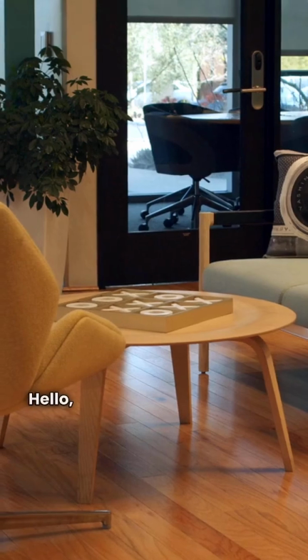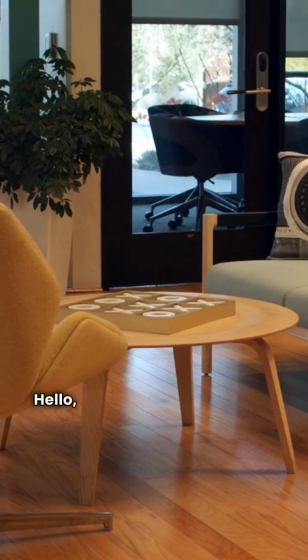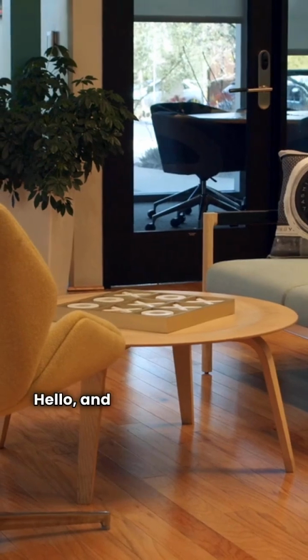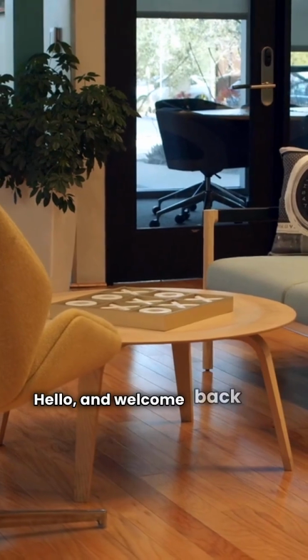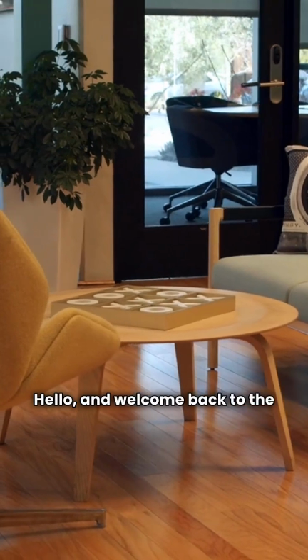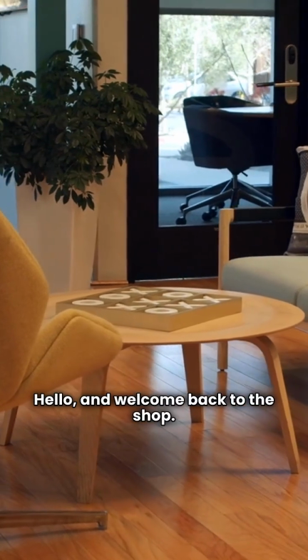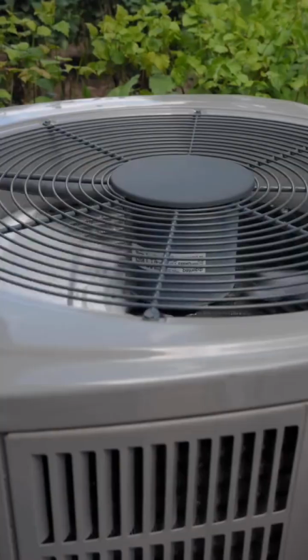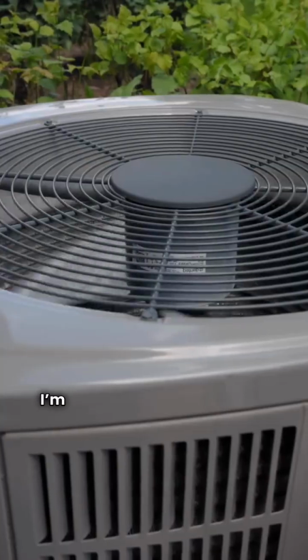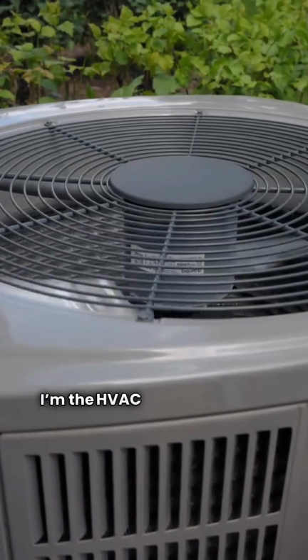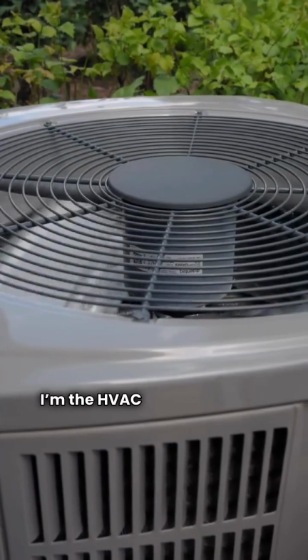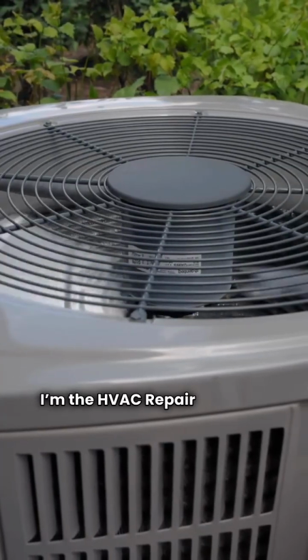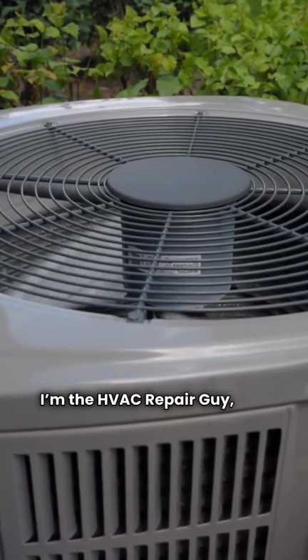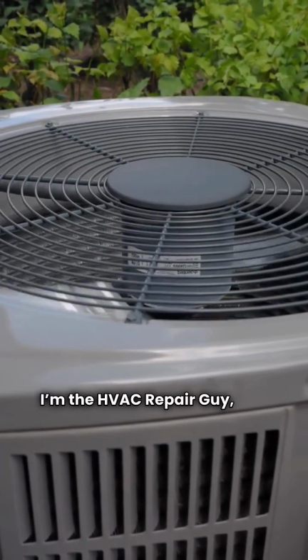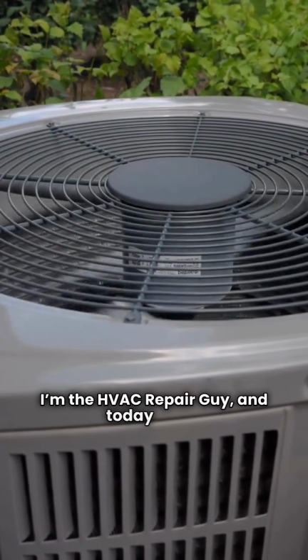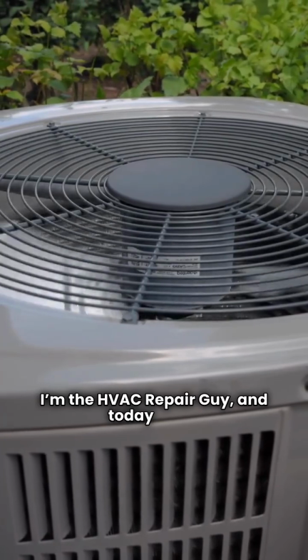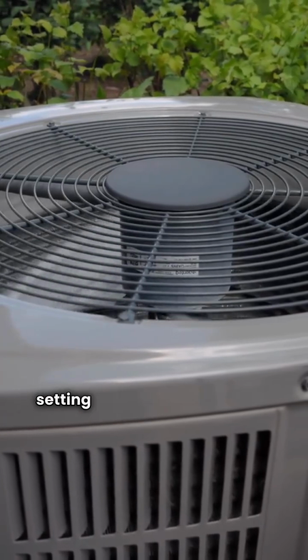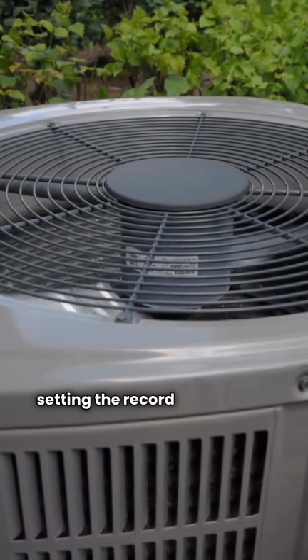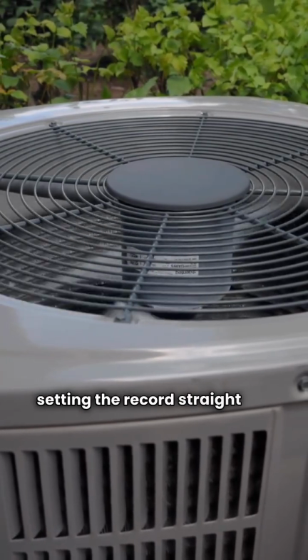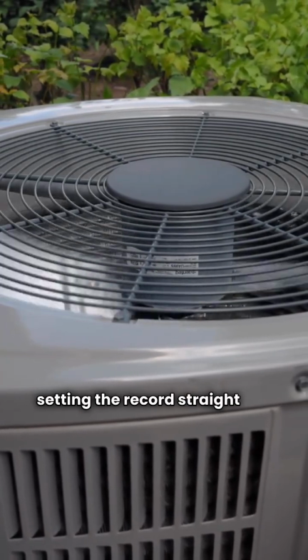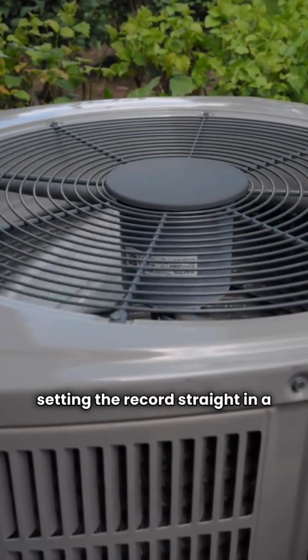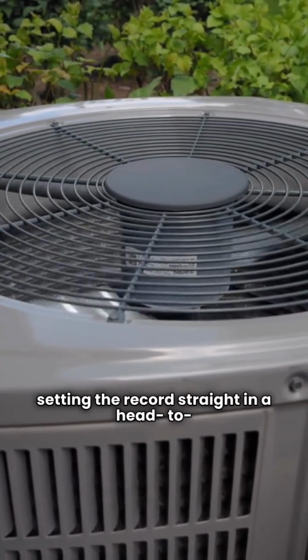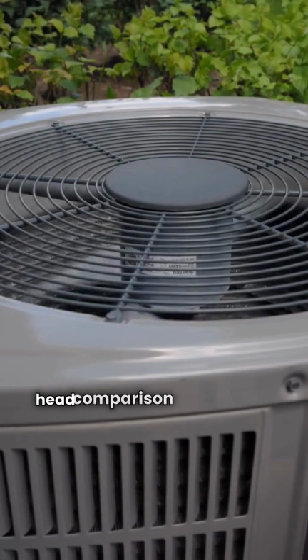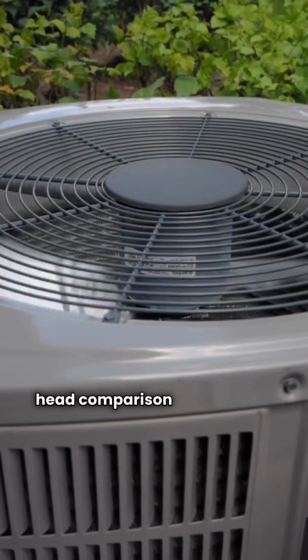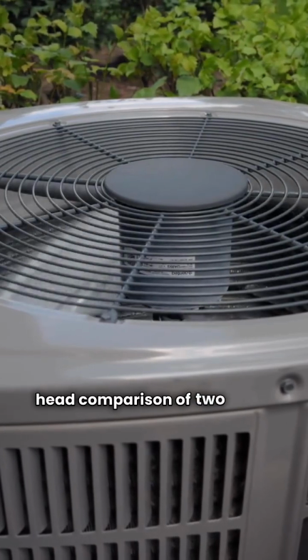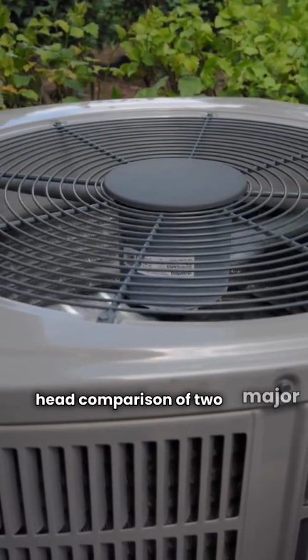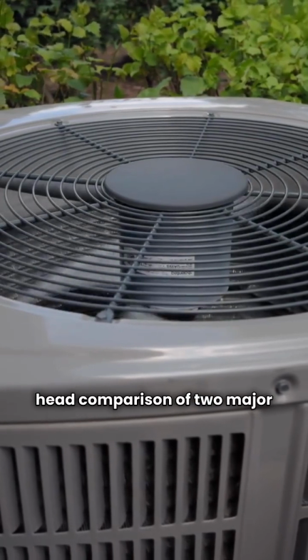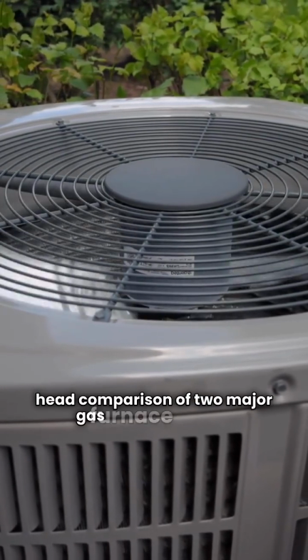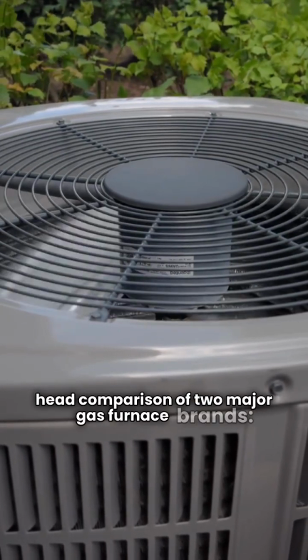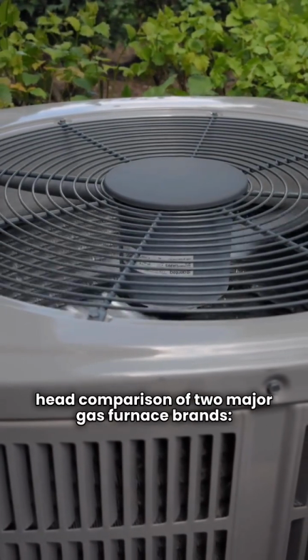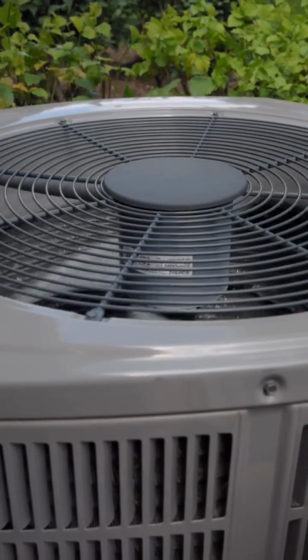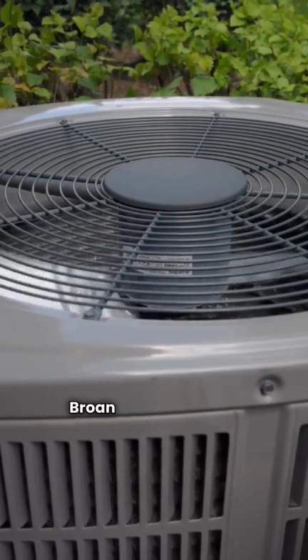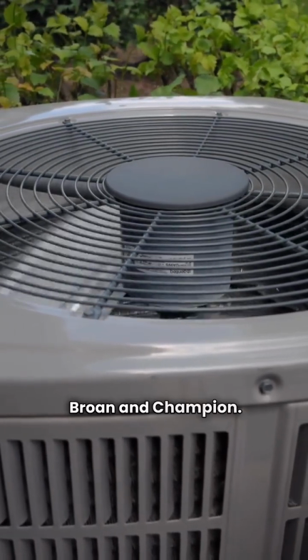Hello and welcome back to the shop. I'm the HVAC repair guy and today we're setting the record straight in a head-to-head comparison of two major gas furnace brands: Brone and Champion.